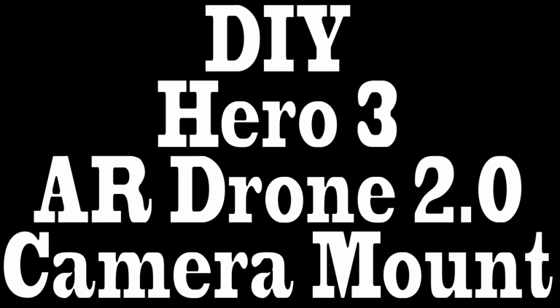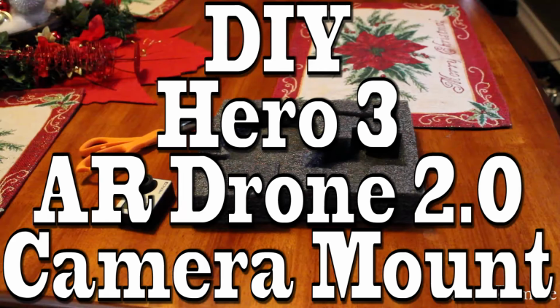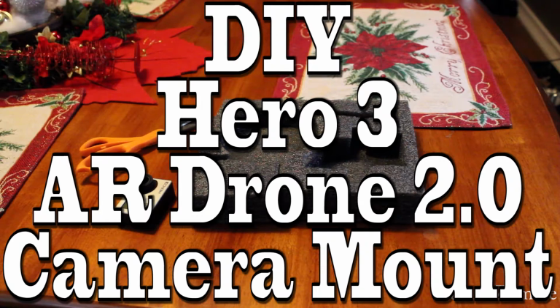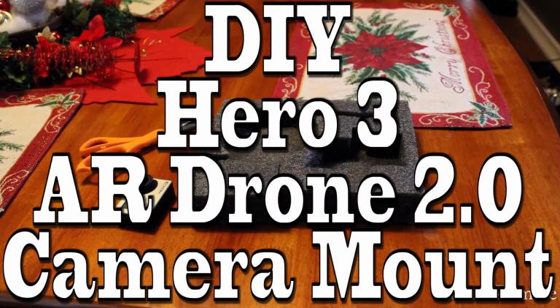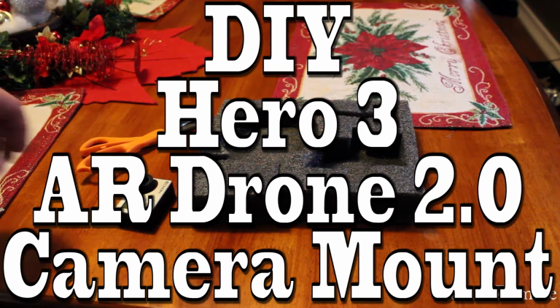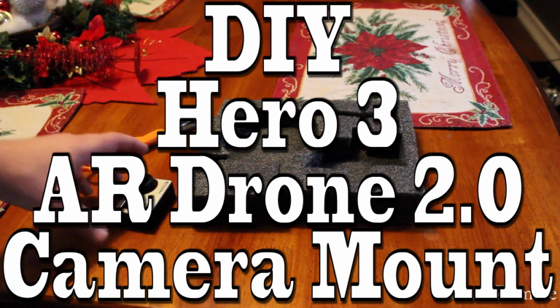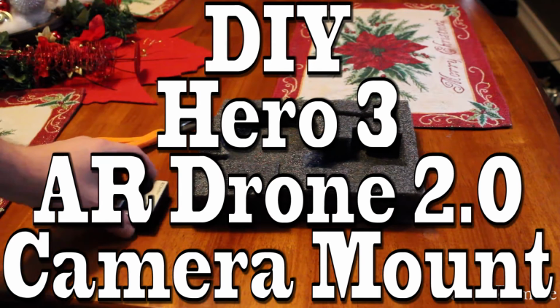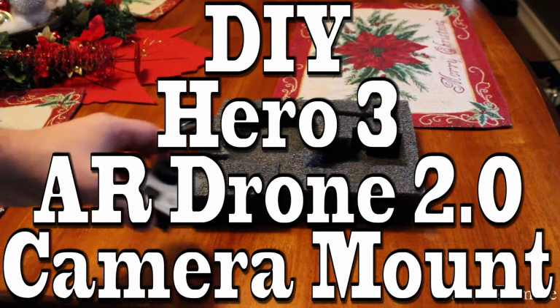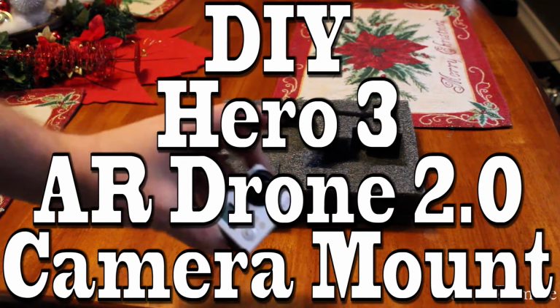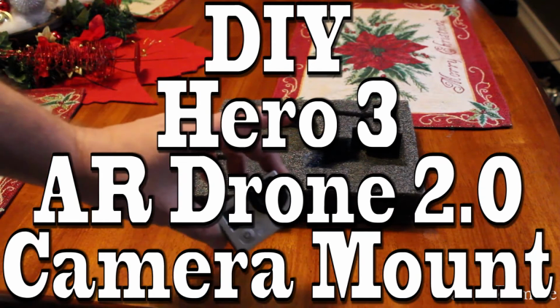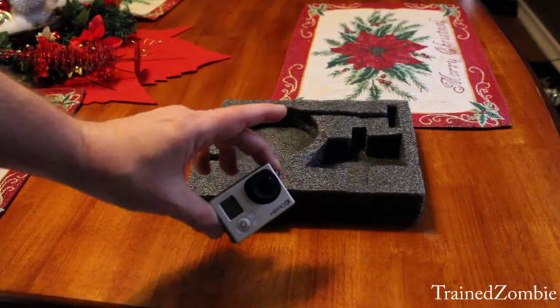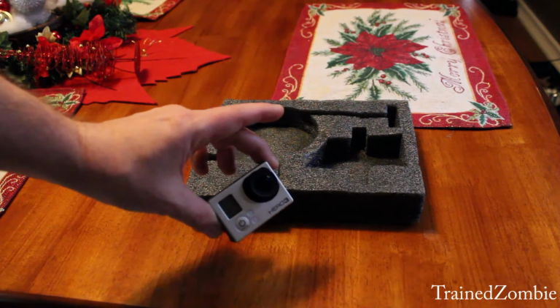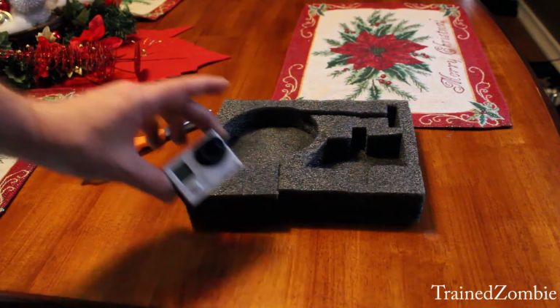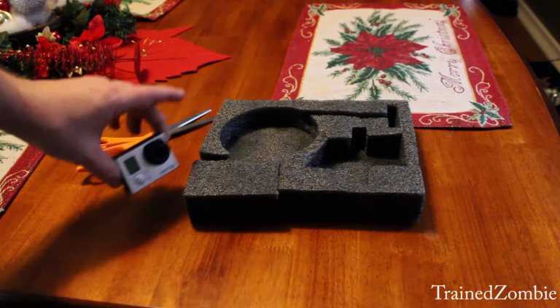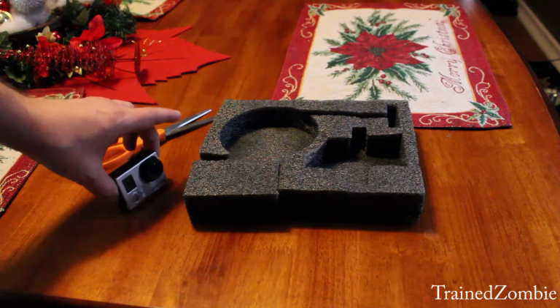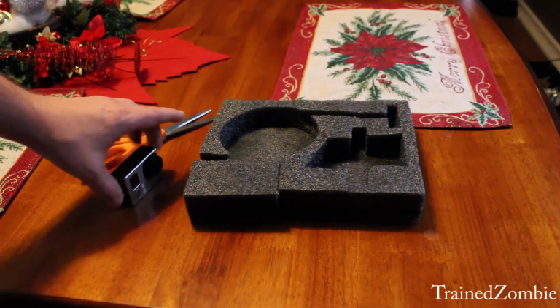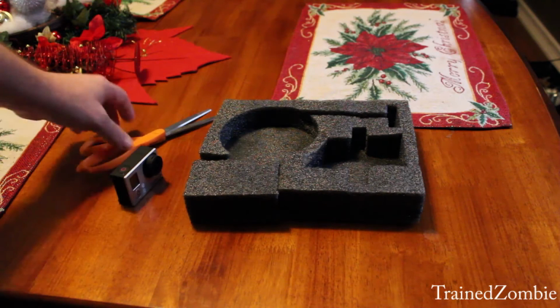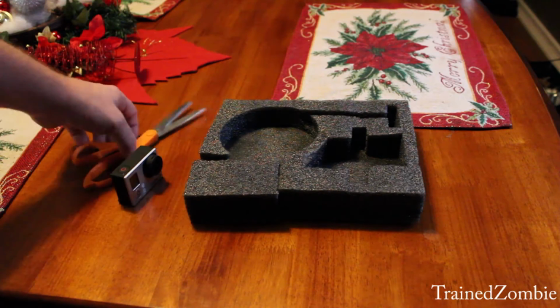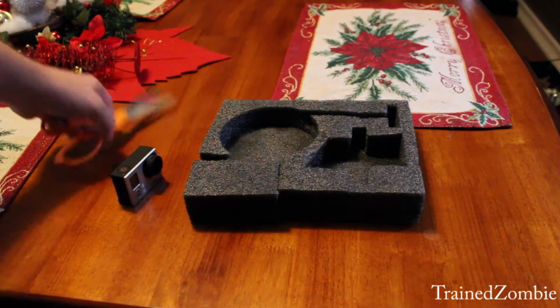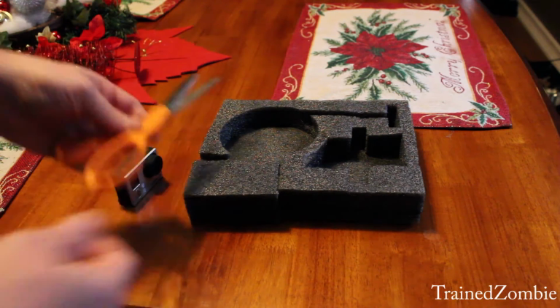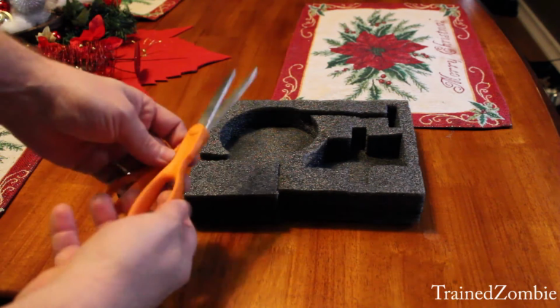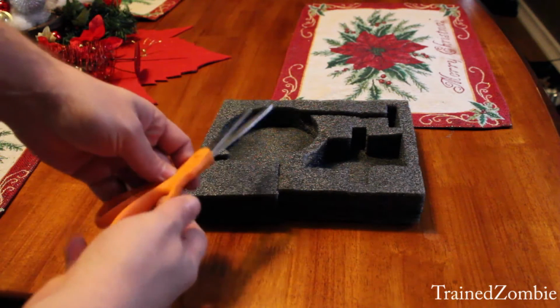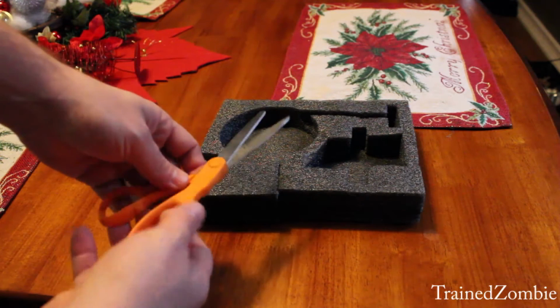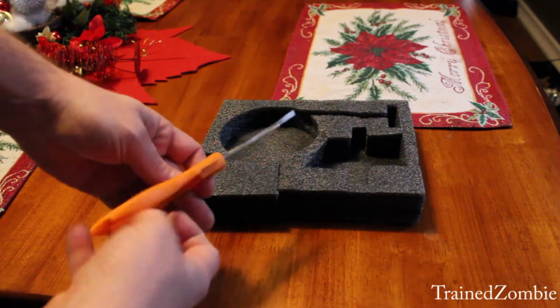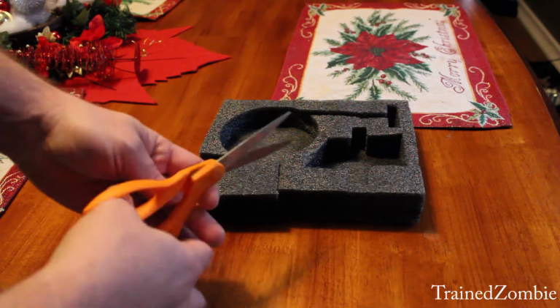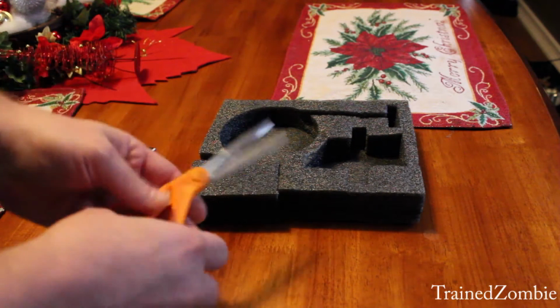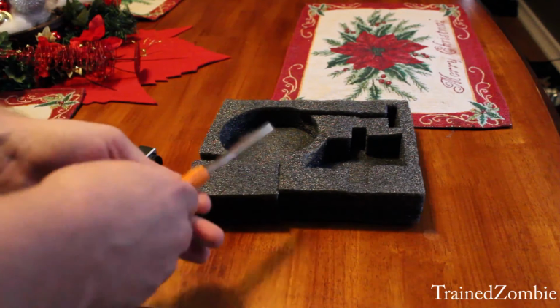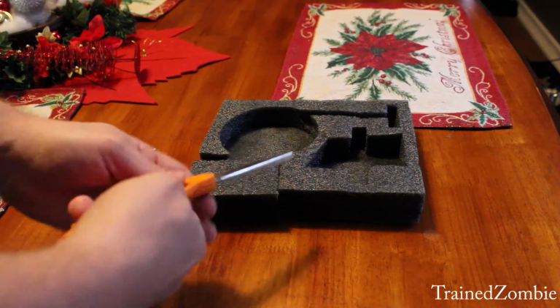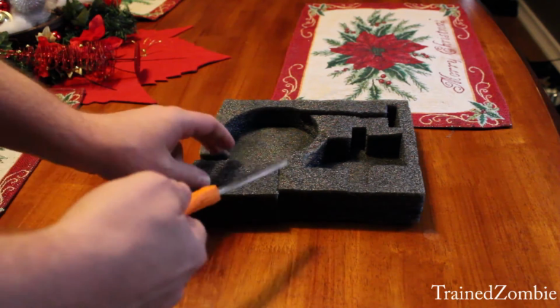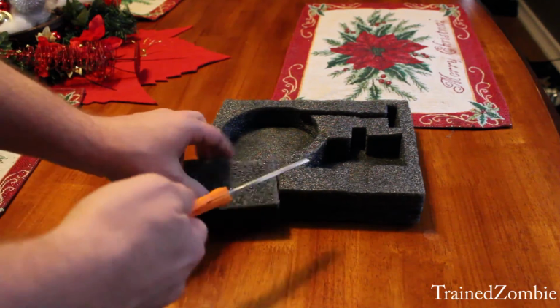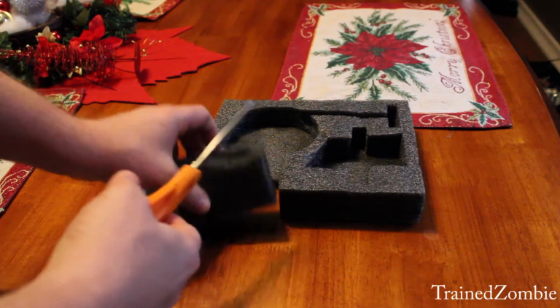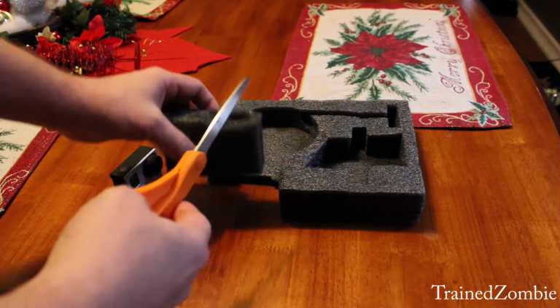So I've got the Hero 3 and the AR Drone 2.0. I want to make a camera mount. I've seen some camera mounts sold — they're a little expensive for my taste — so I want to take some scissors and some foam to make my own.